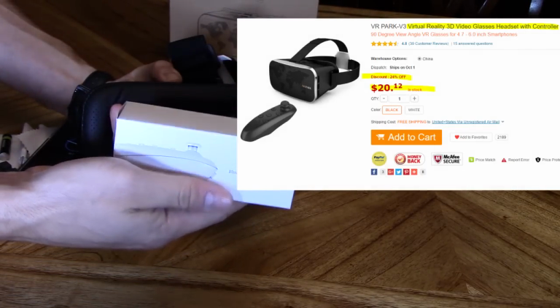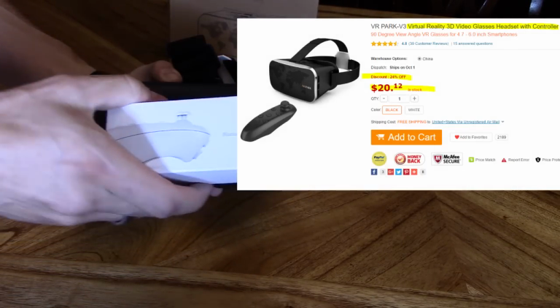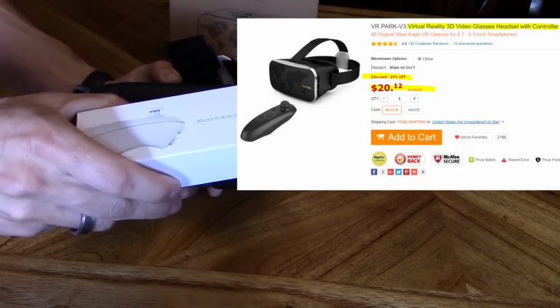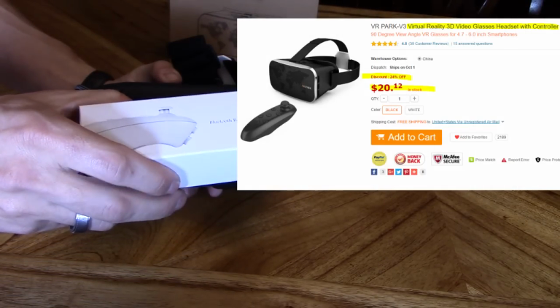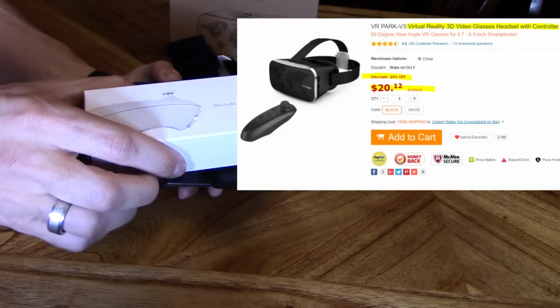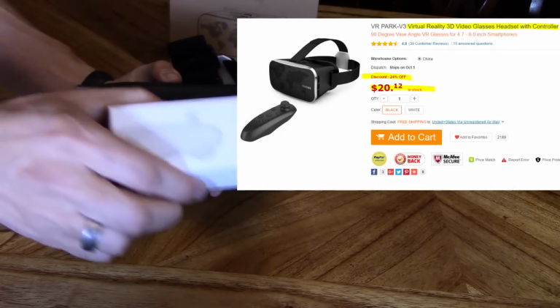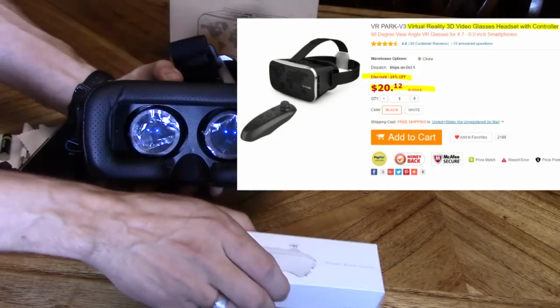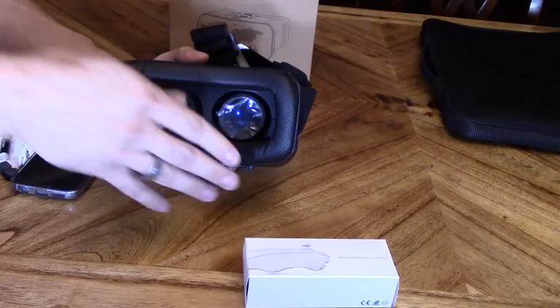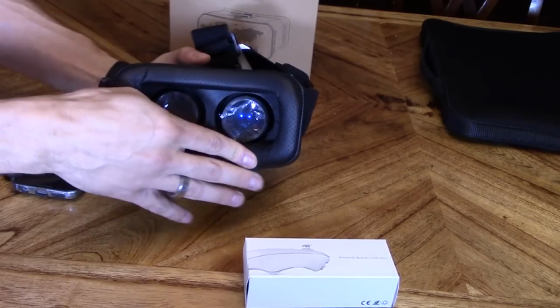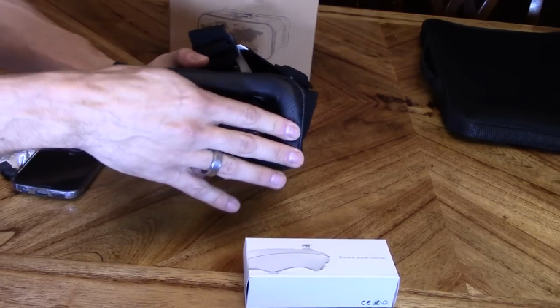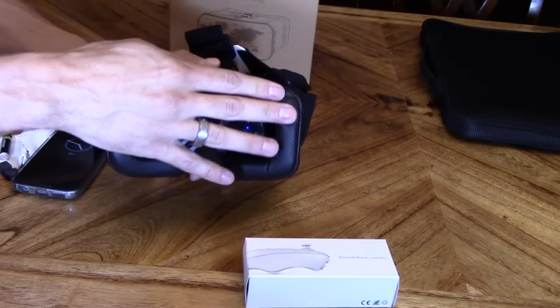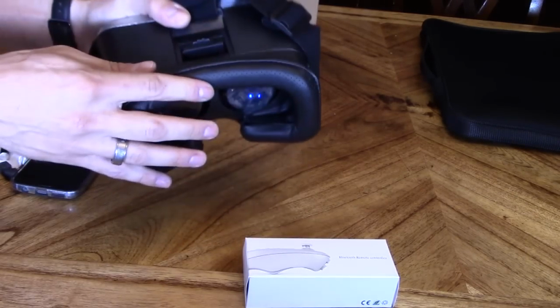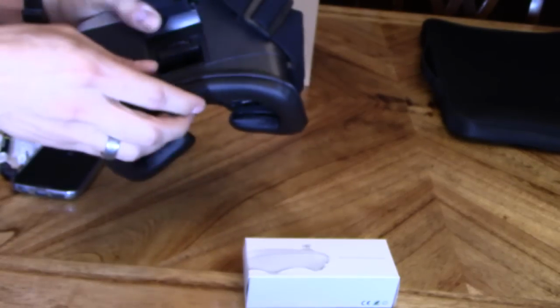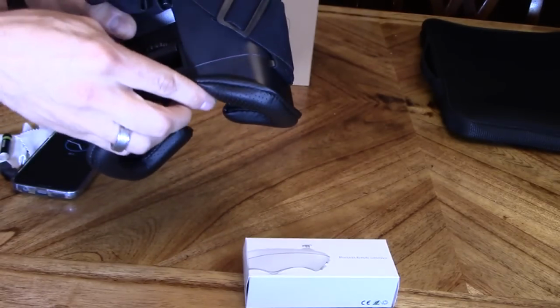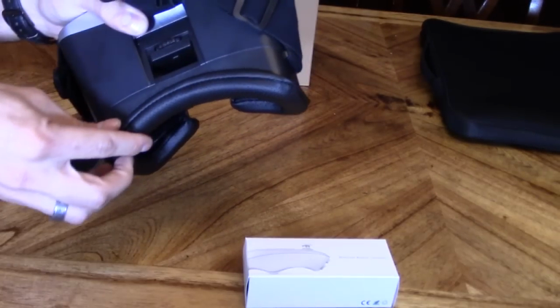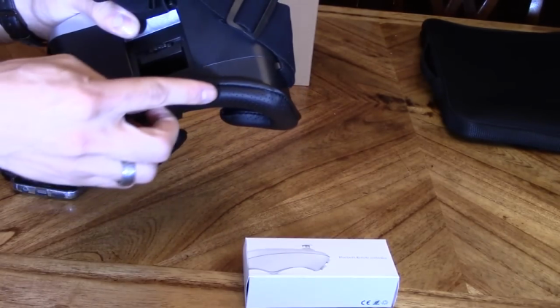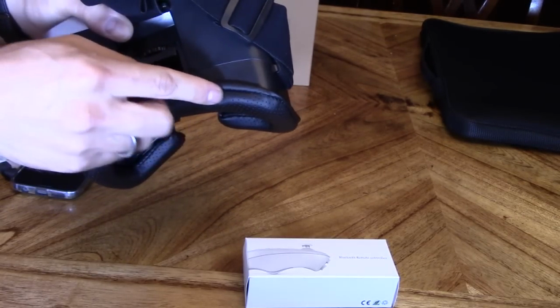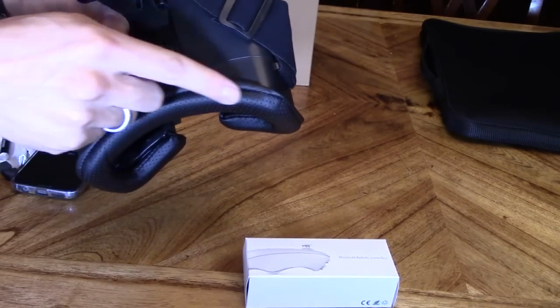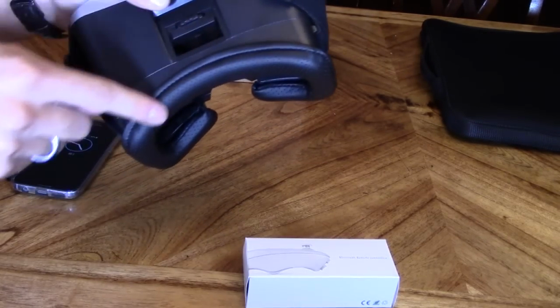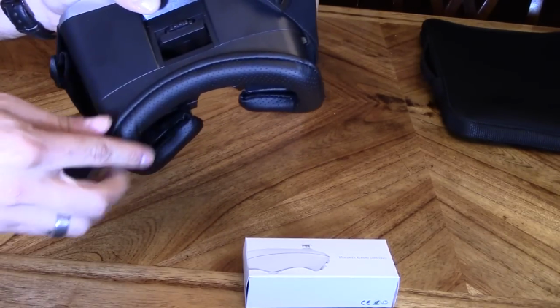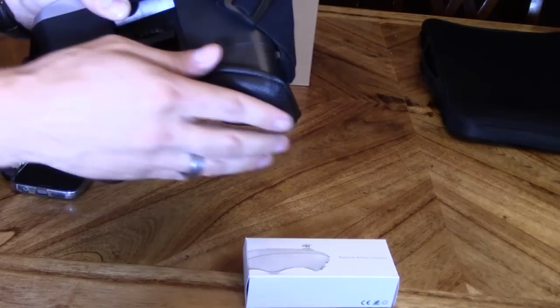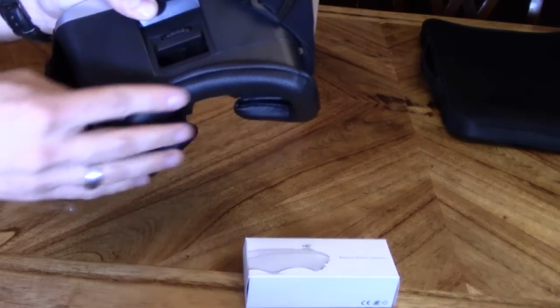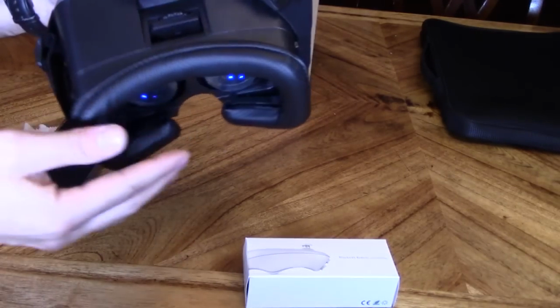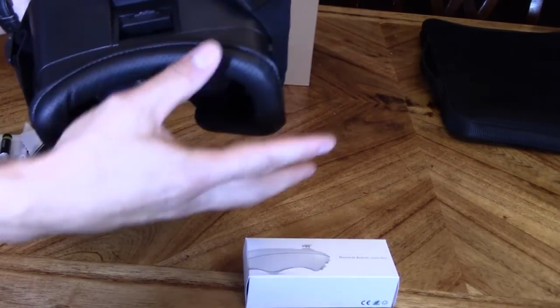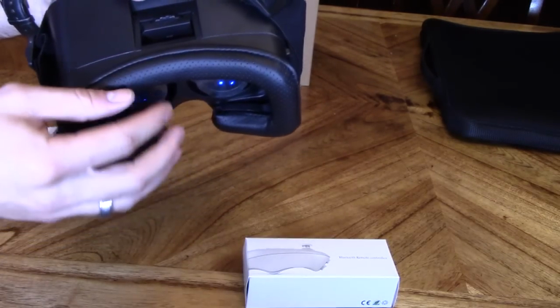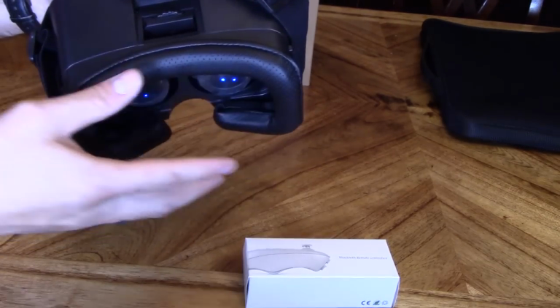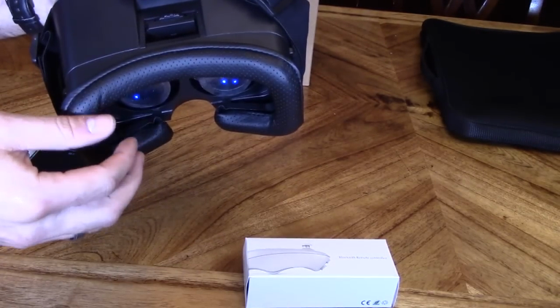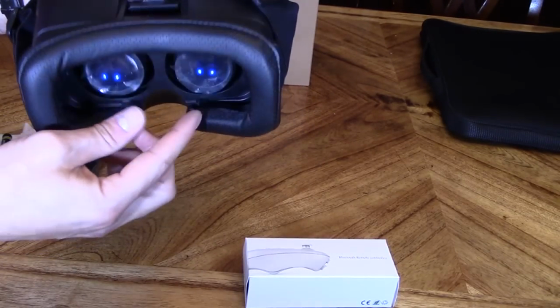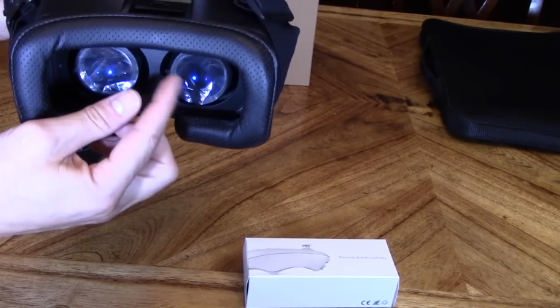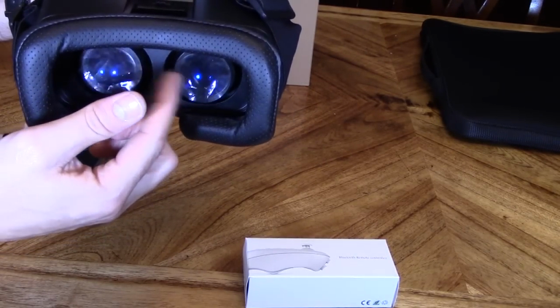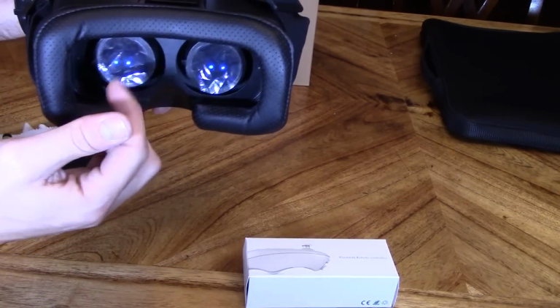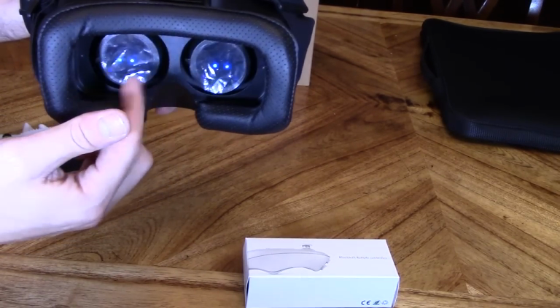It's easy to set up. It uses two AAA batteries. It also has a face pad right here — super soft — and it has air holes so it's breathable, so your face doesn't get all sweaty and fog up the lens.